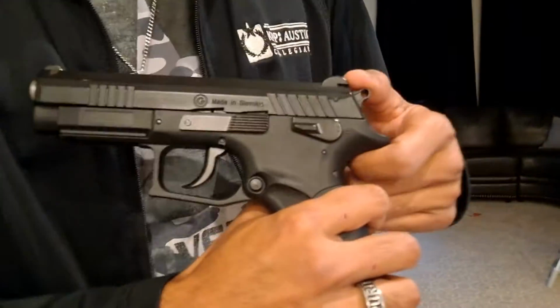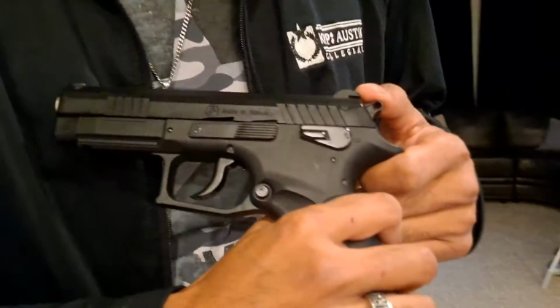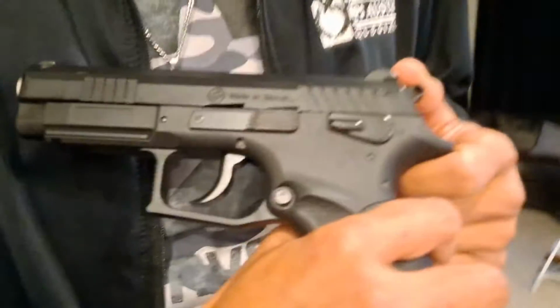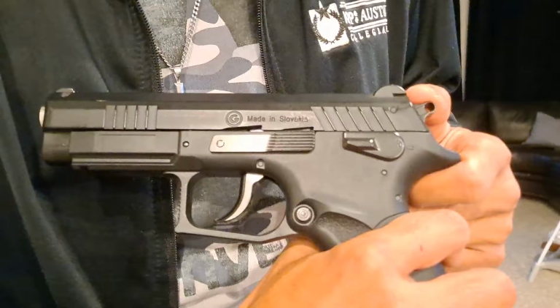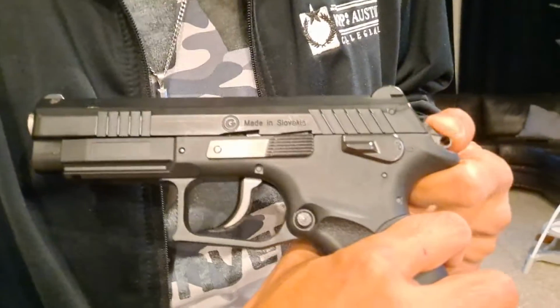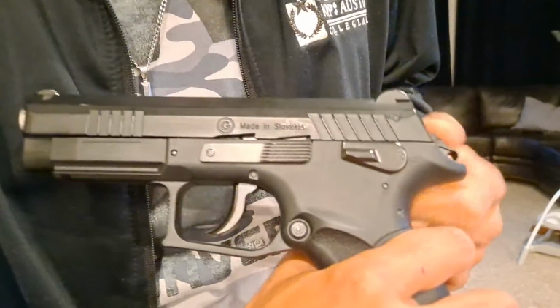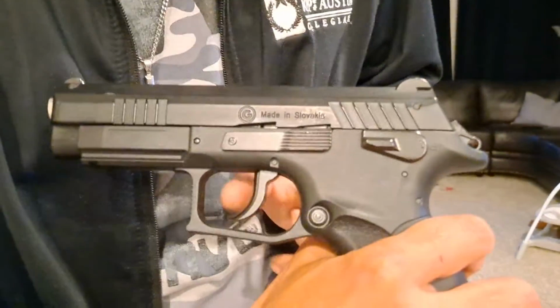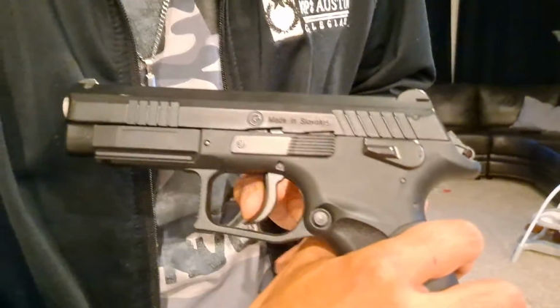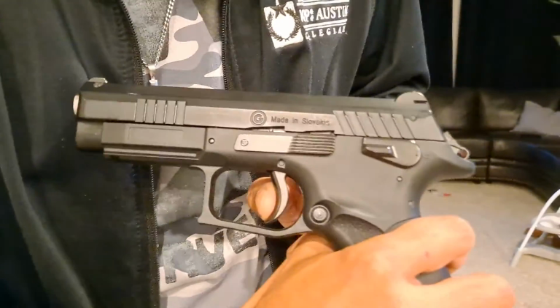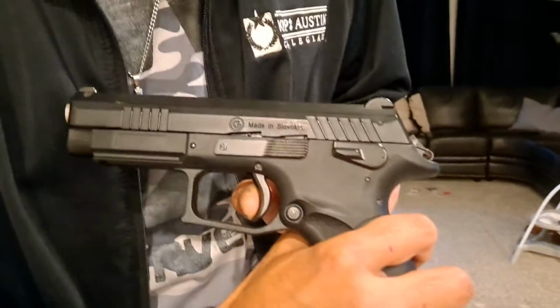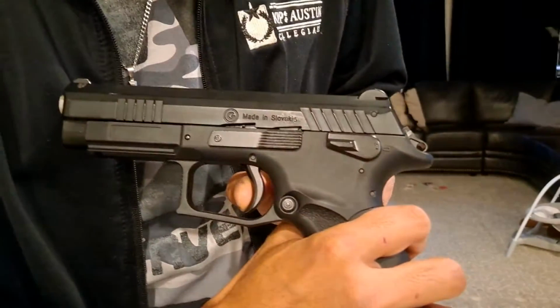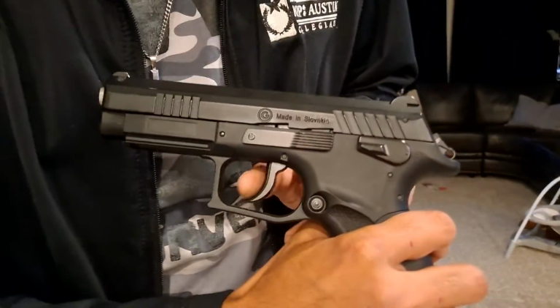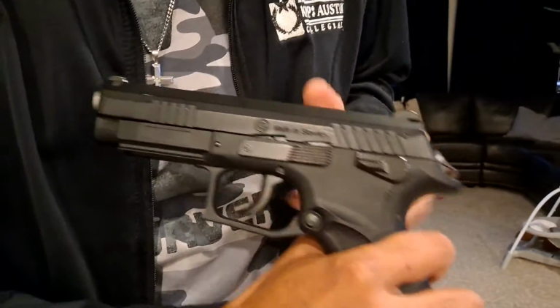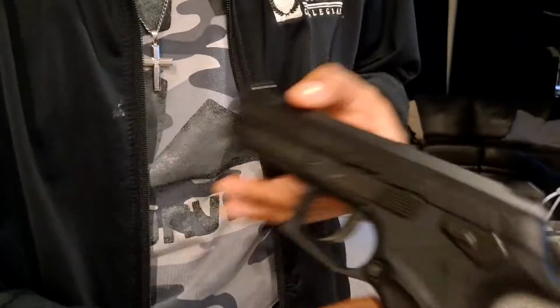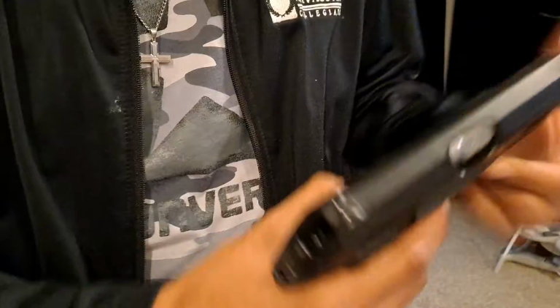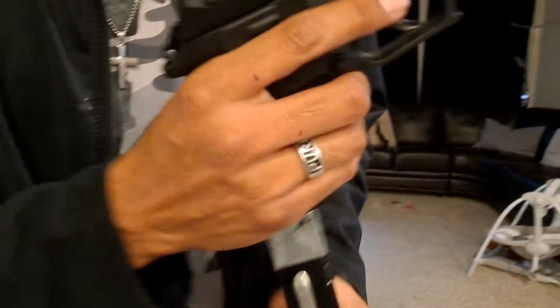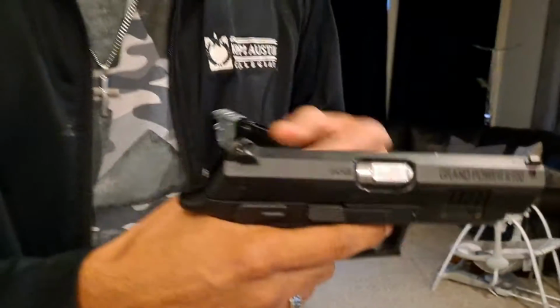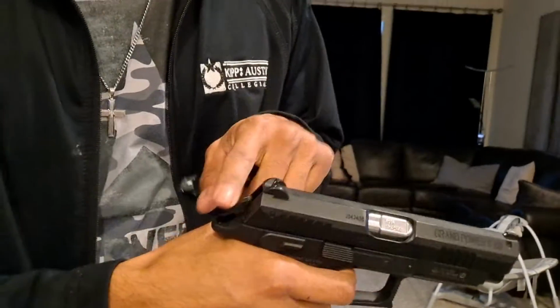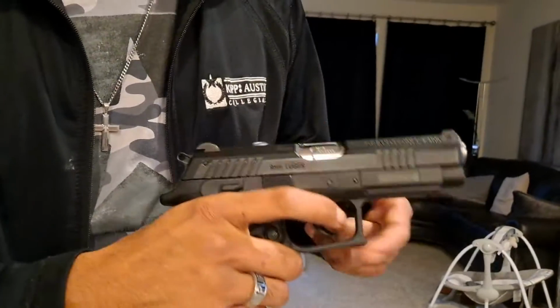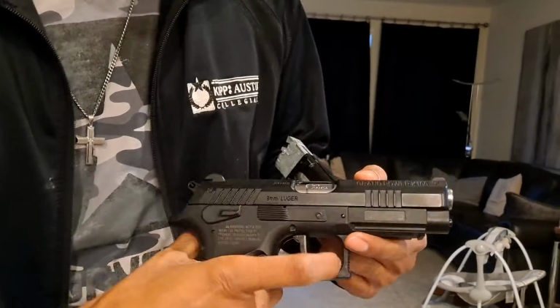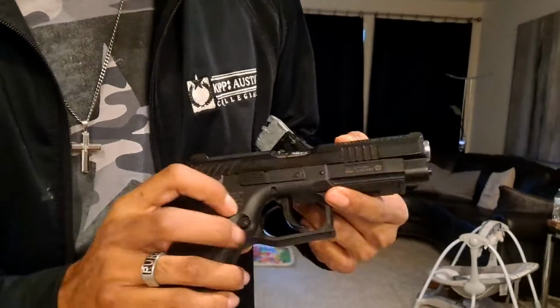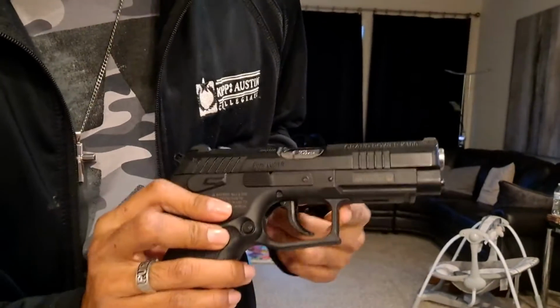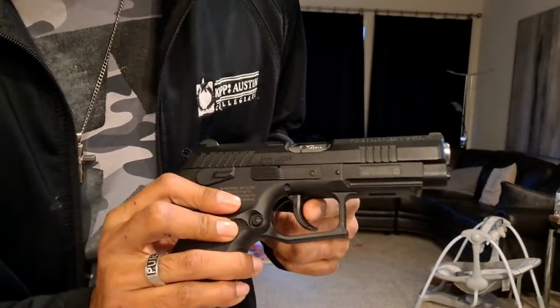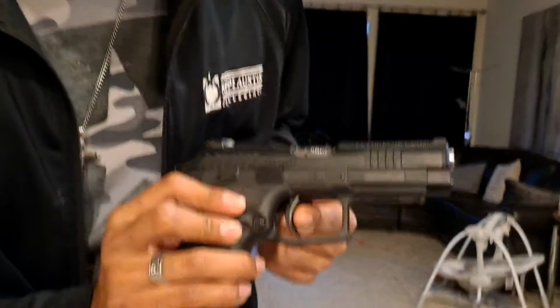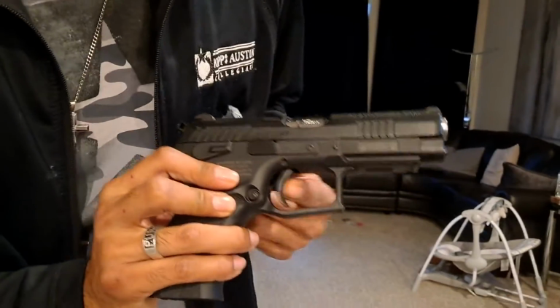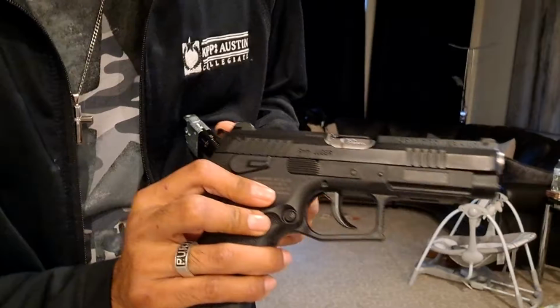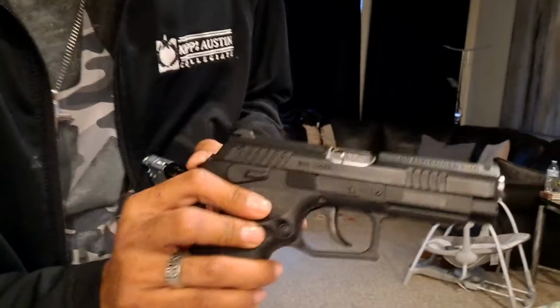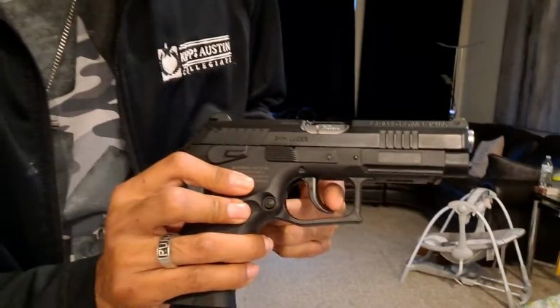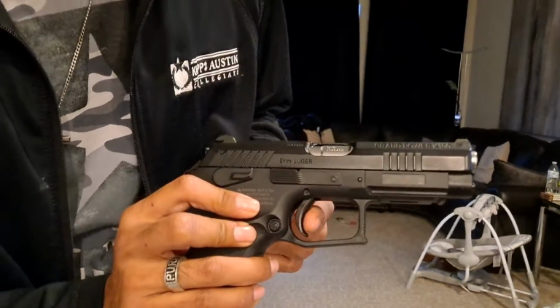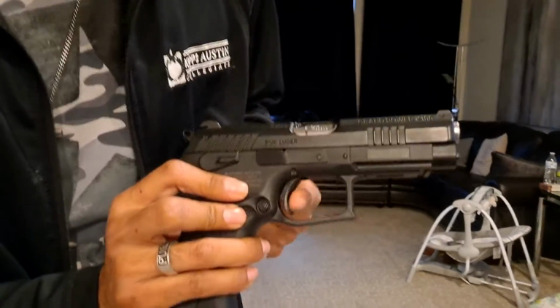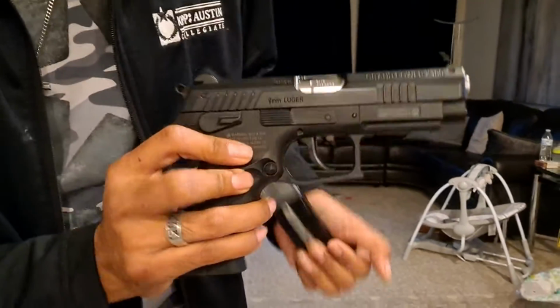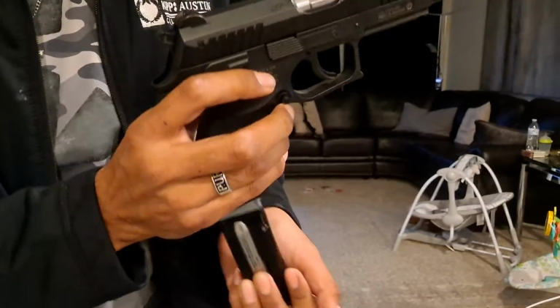One thing — if you cock the hammer back, it makes the trigger way lighter. It basically breaks right there instead of having to pull the trigger all the way from the front, which is a heavy trigger pull. You can just cock it back and it's good.